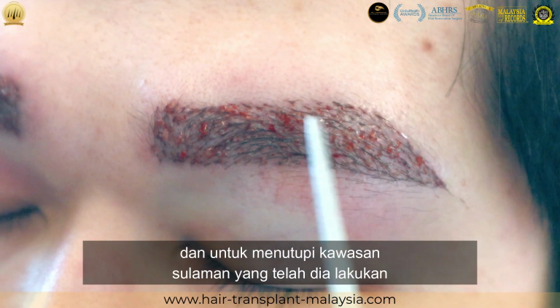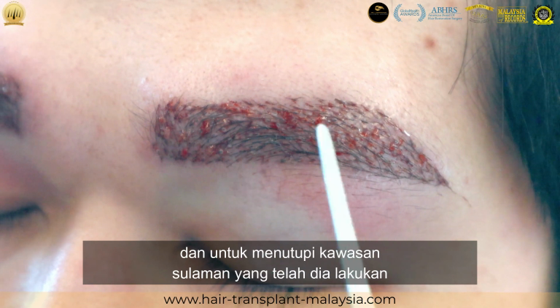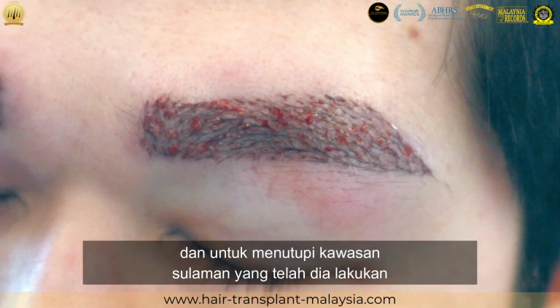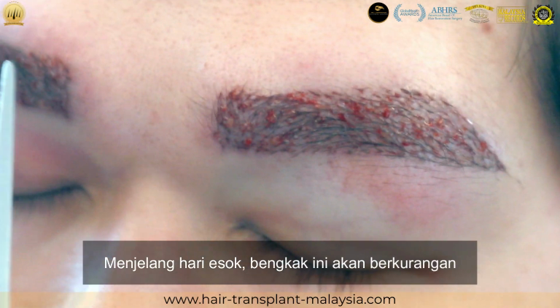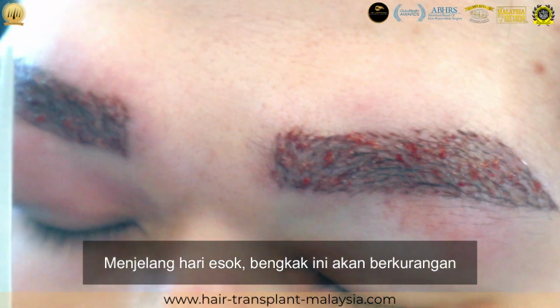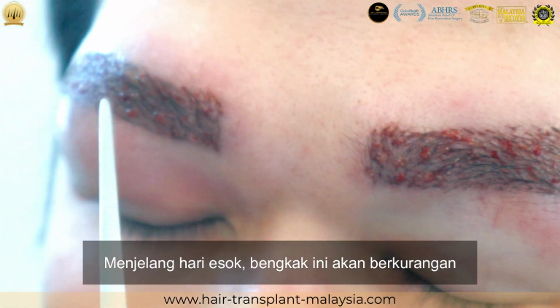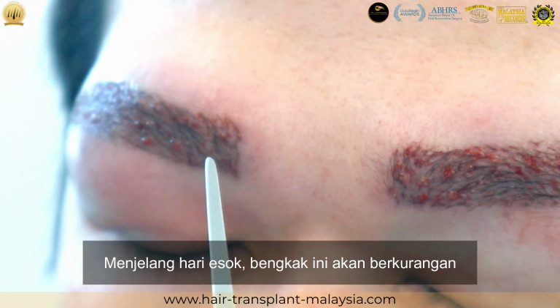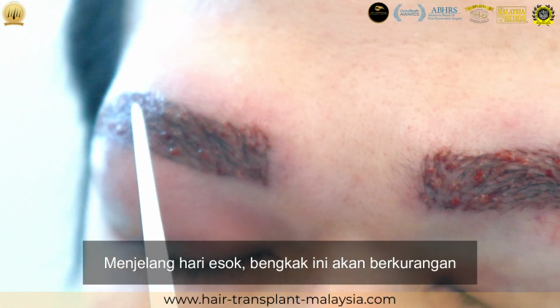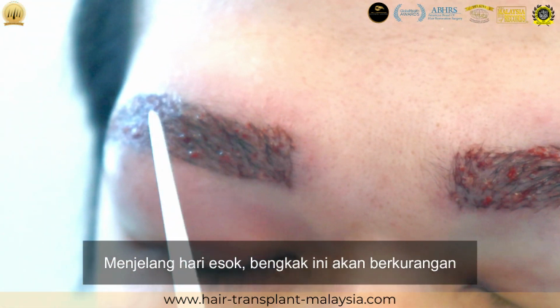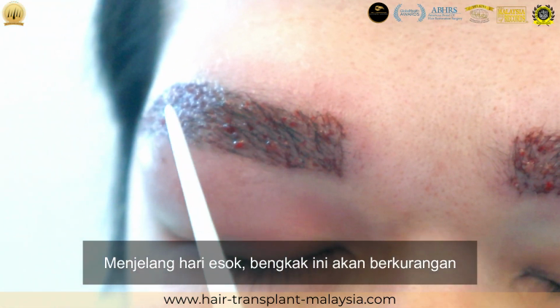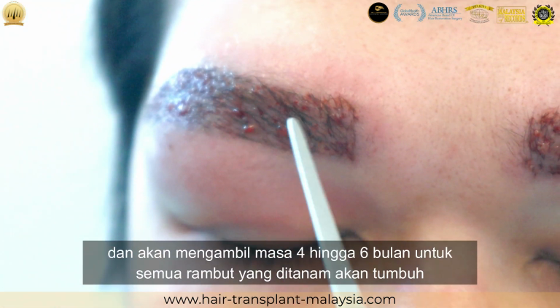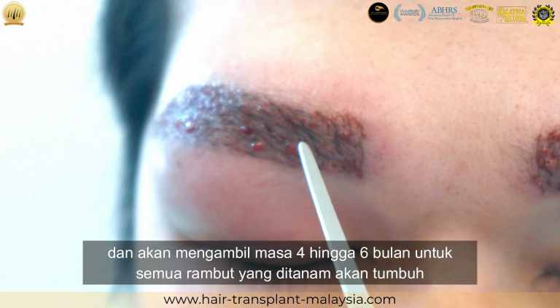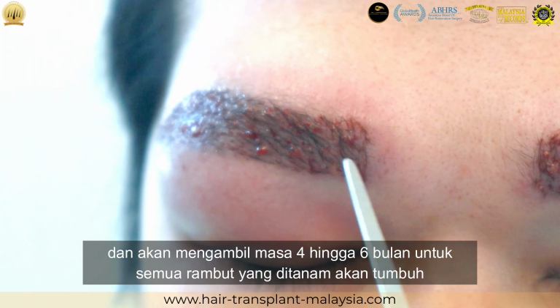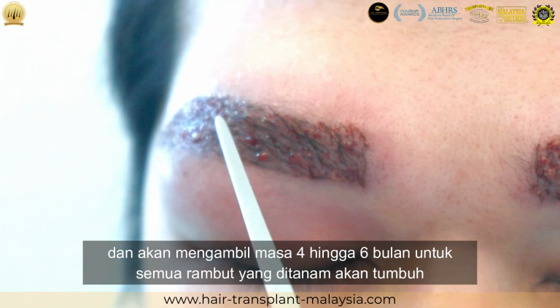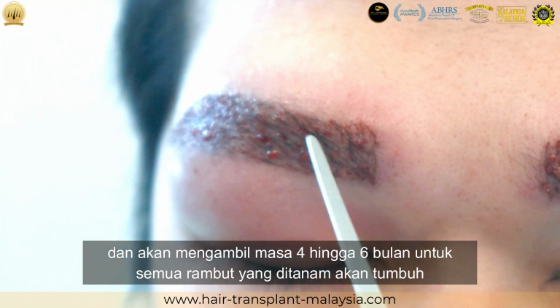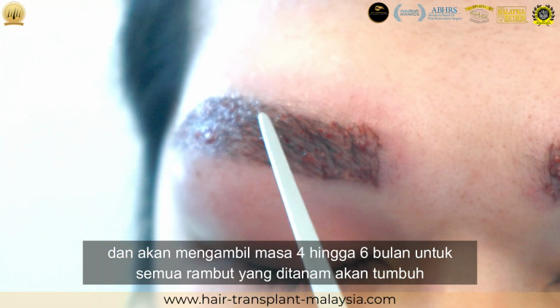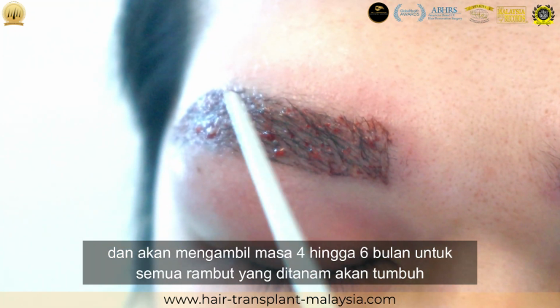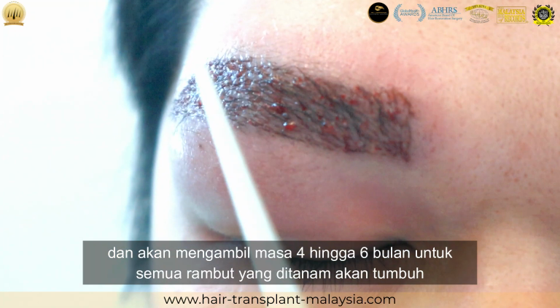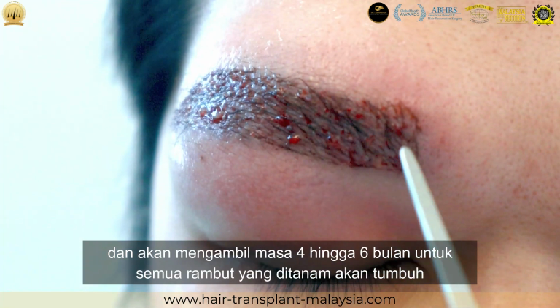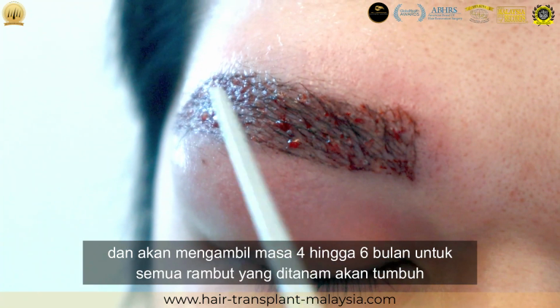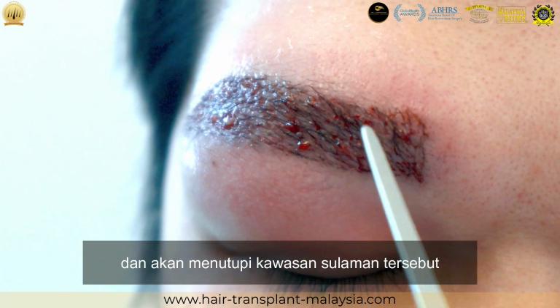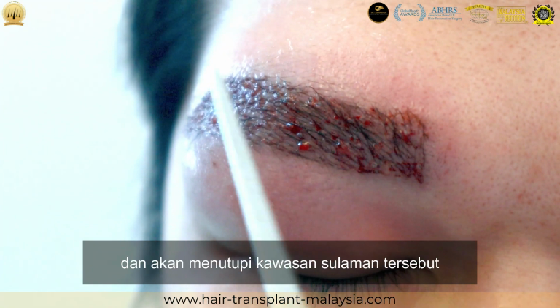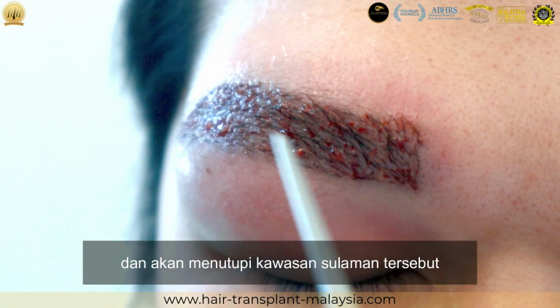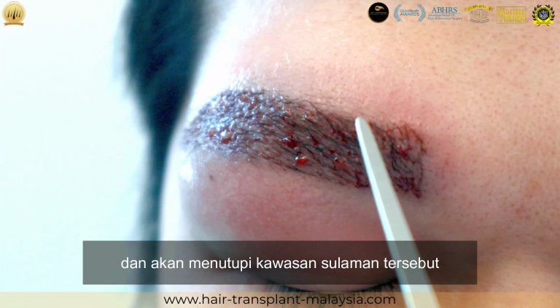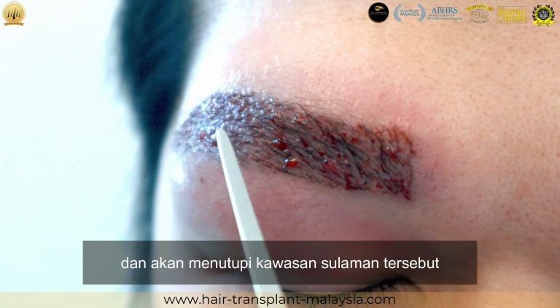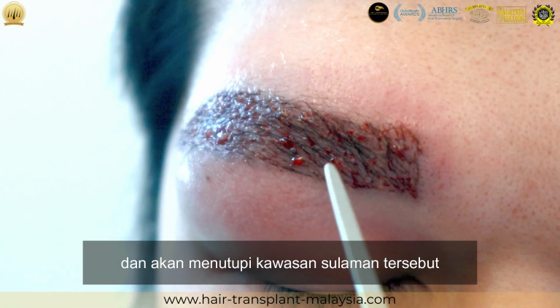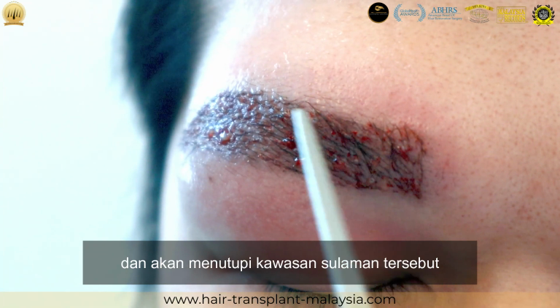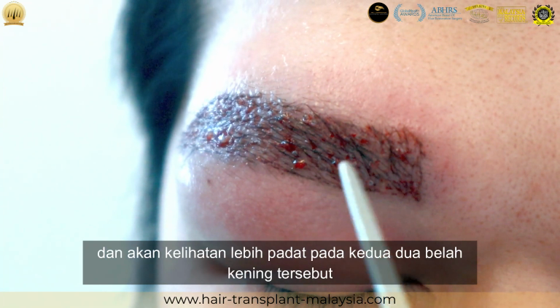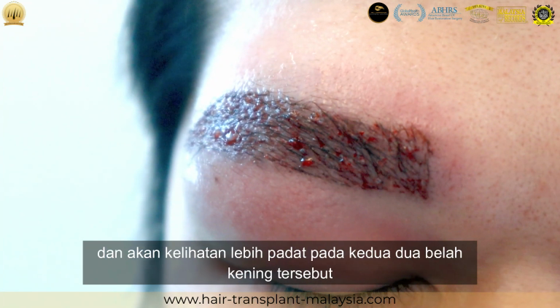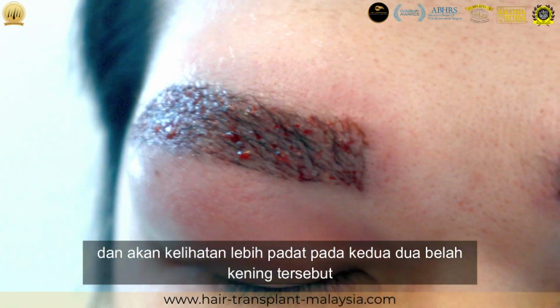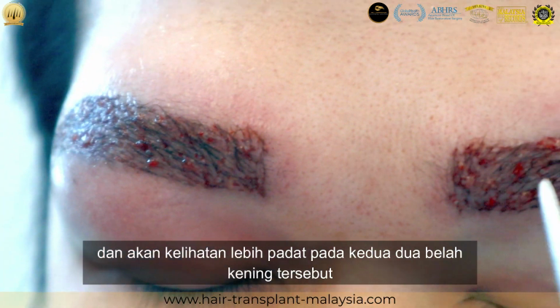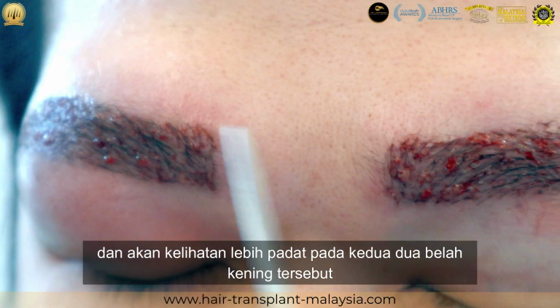By tomorrow the swelling will reduce. It will take about four to six months for all the planted hair to grow and cover the embroidery area, increasing density on both sides.